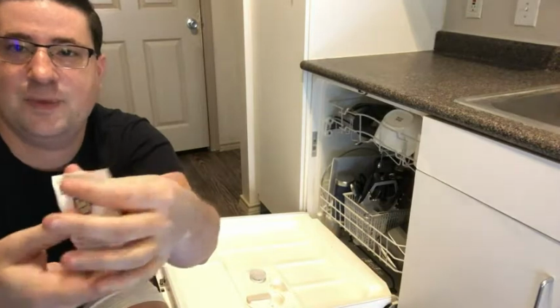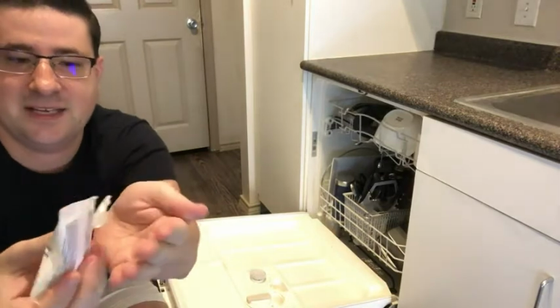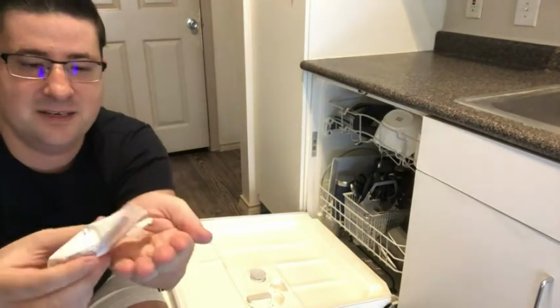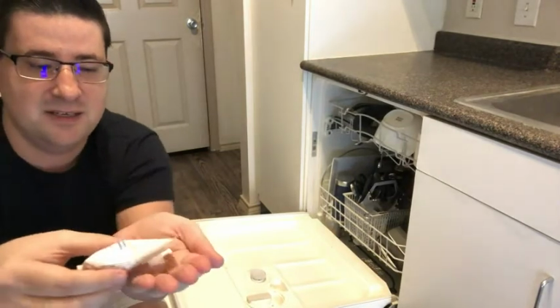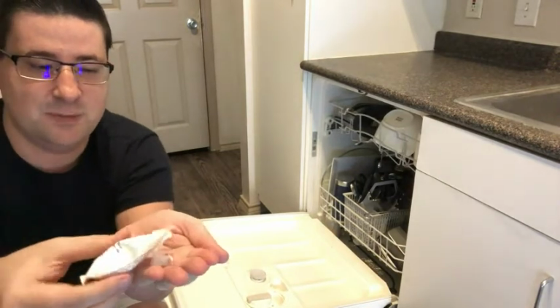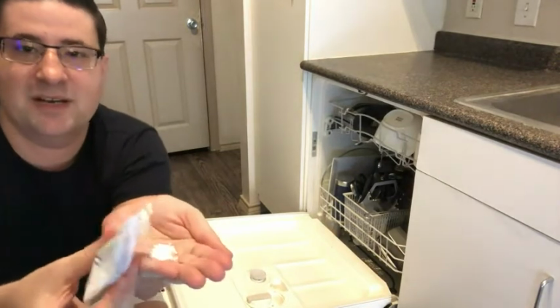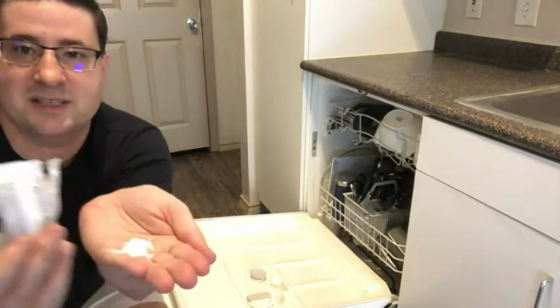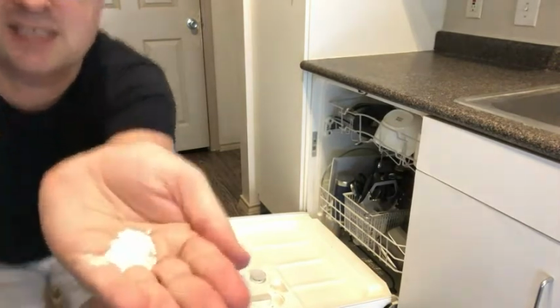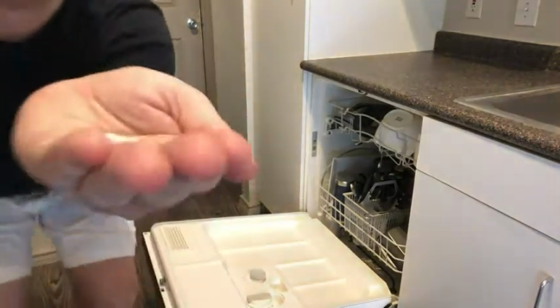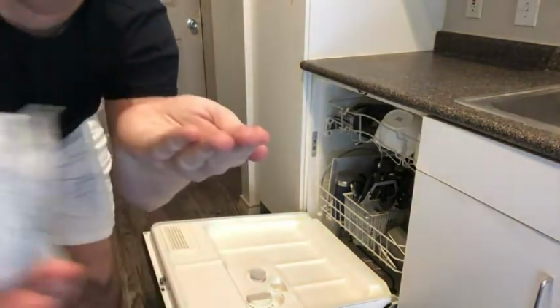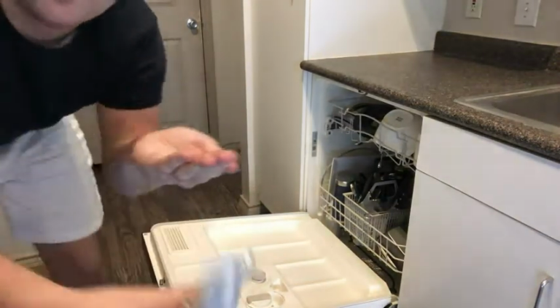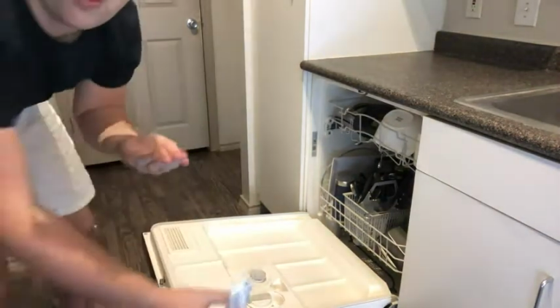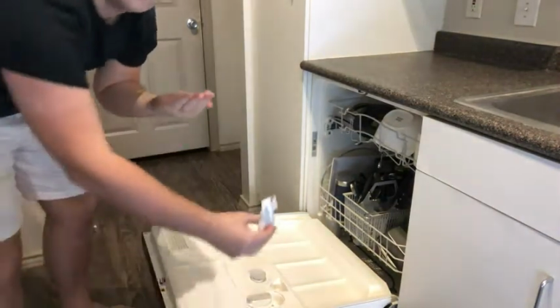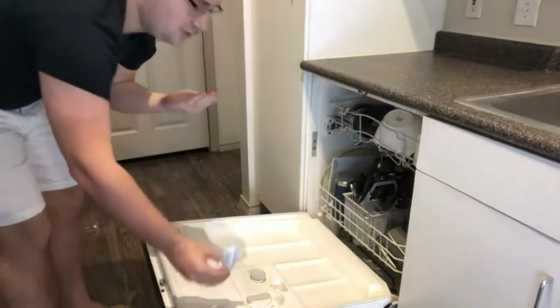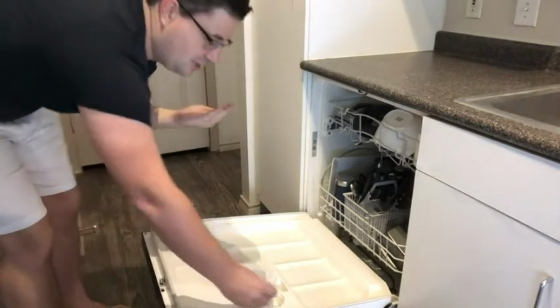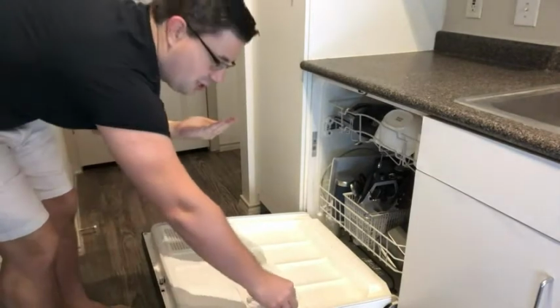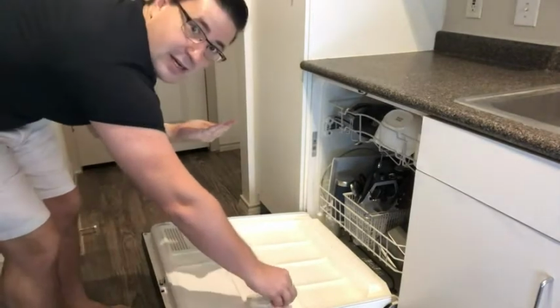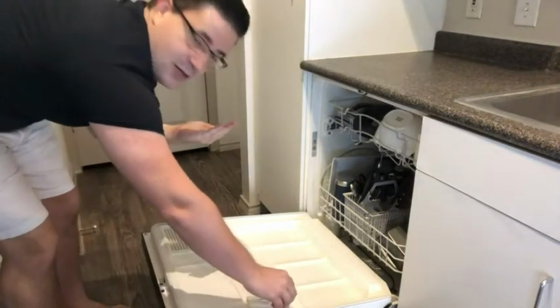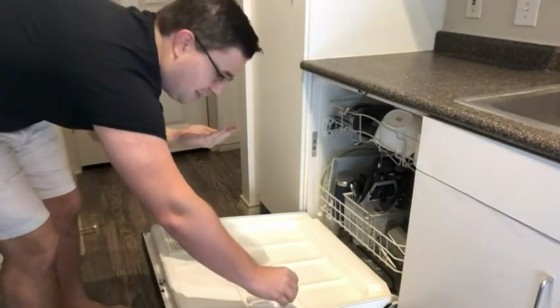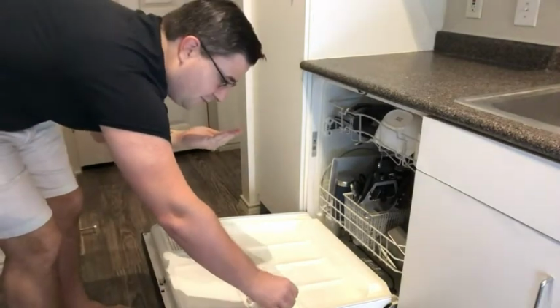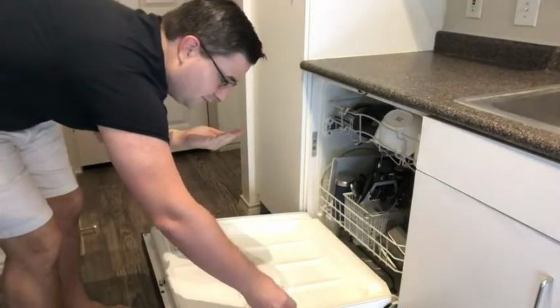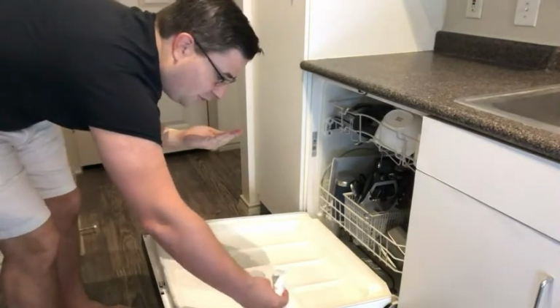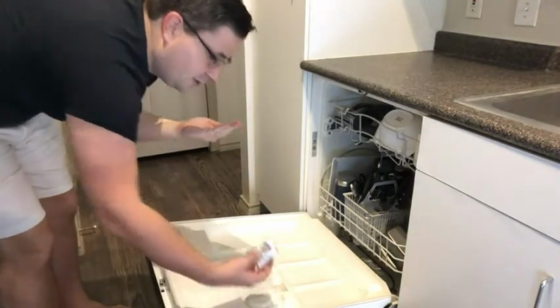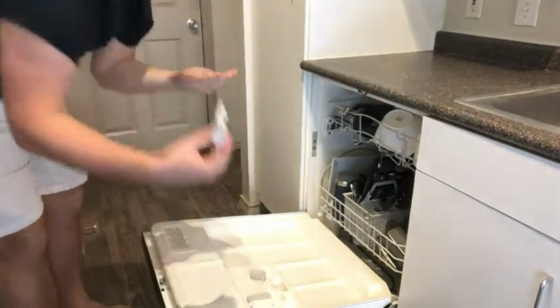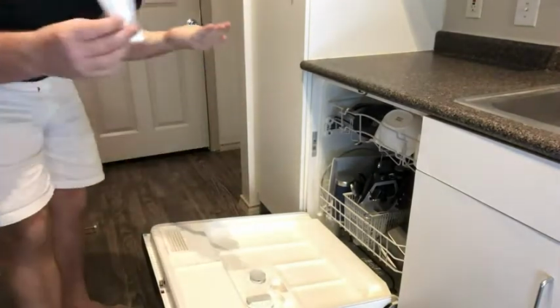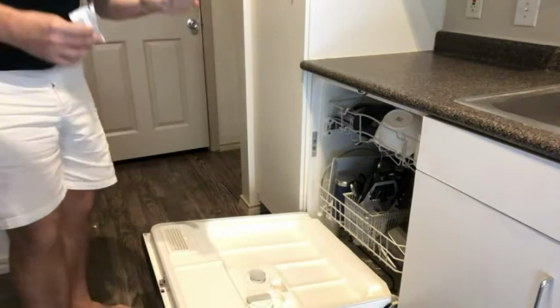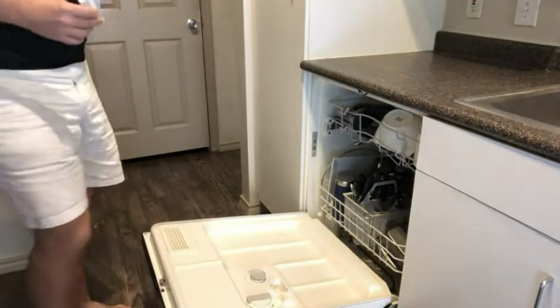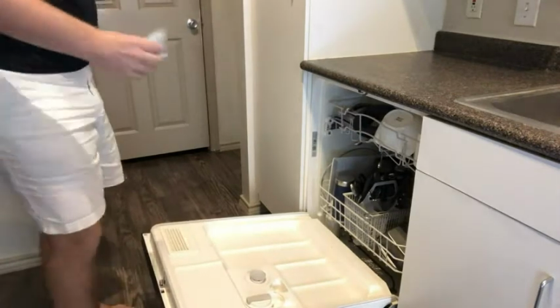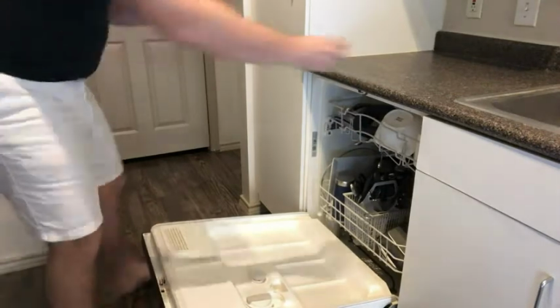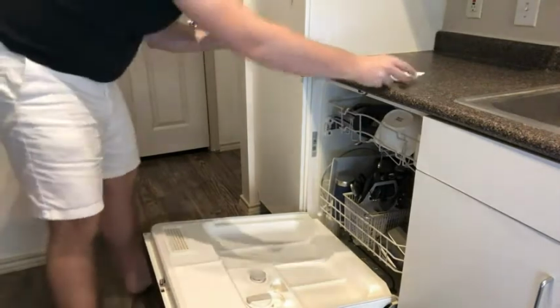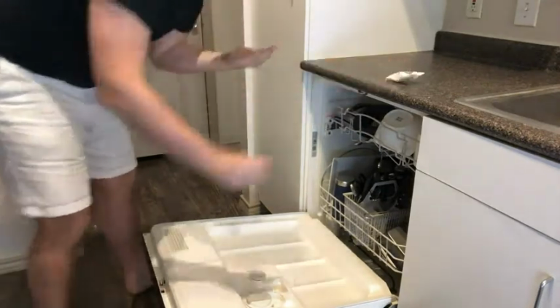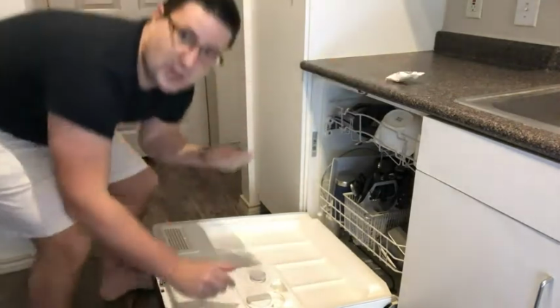You can see the consistency there. You pour it into the detergent area right there on your dishwasher, just like that, and close up the dishwasher.